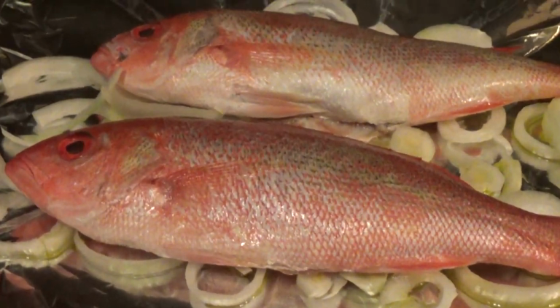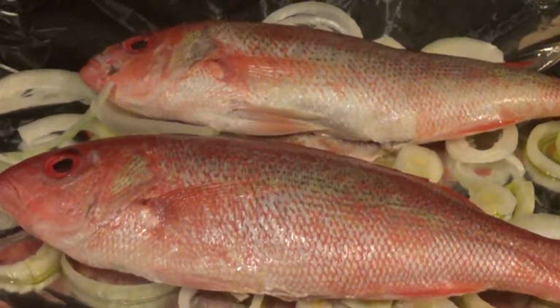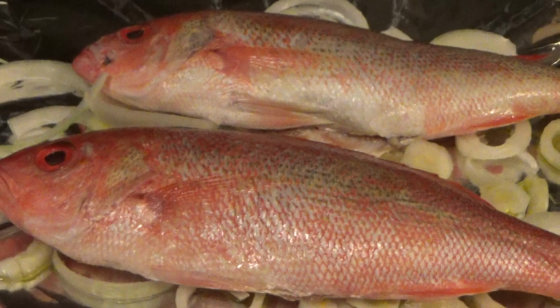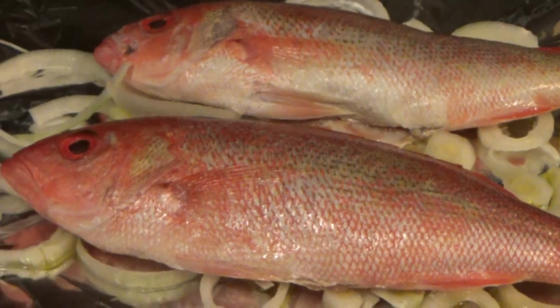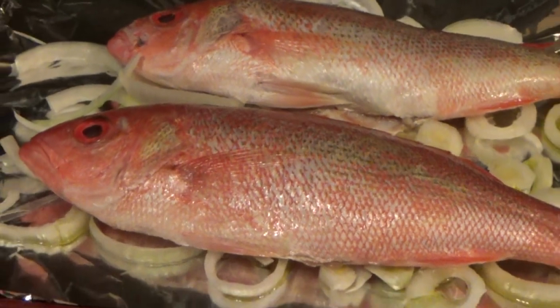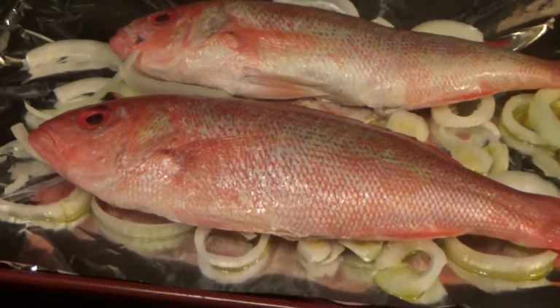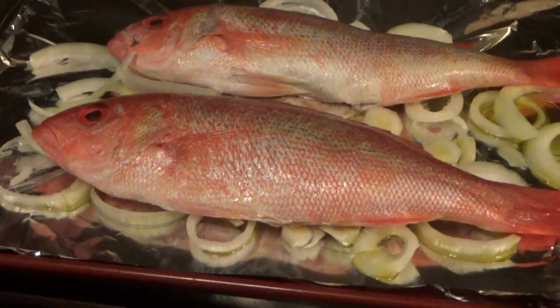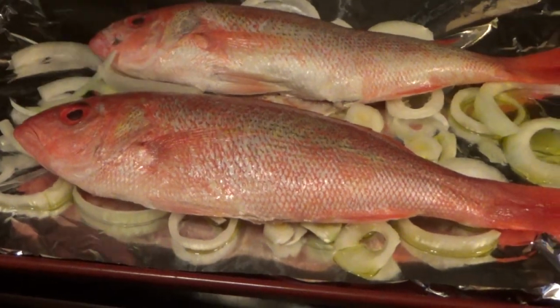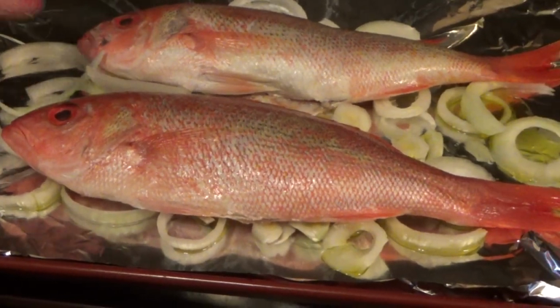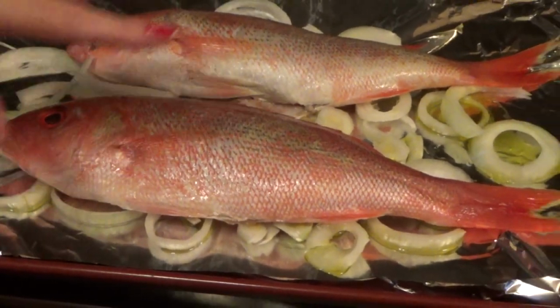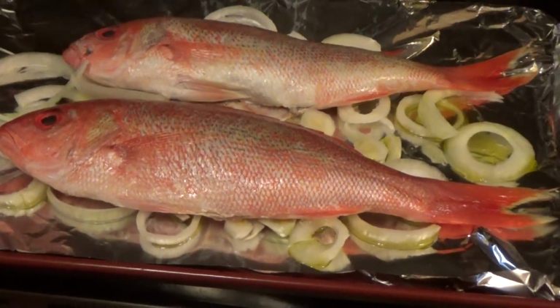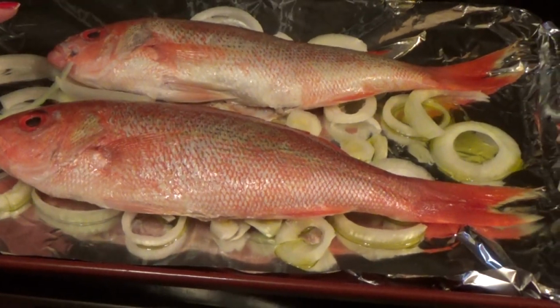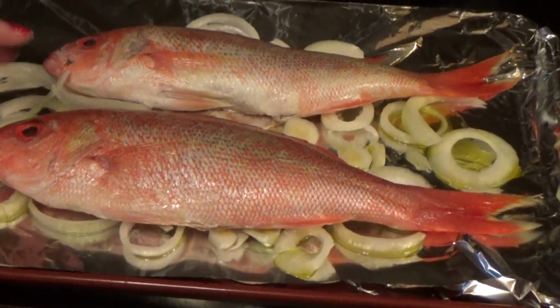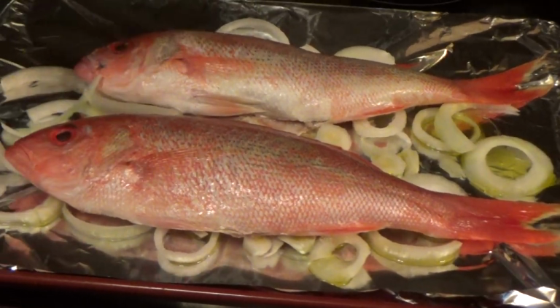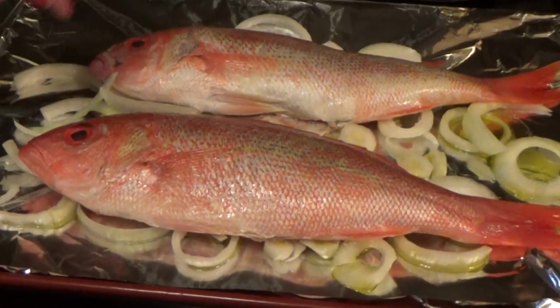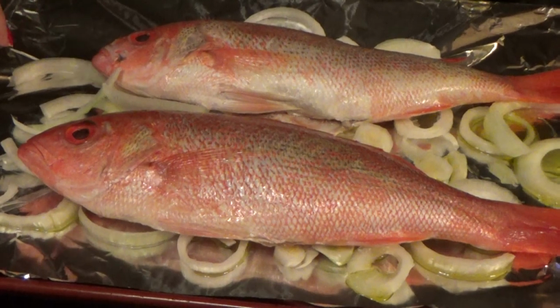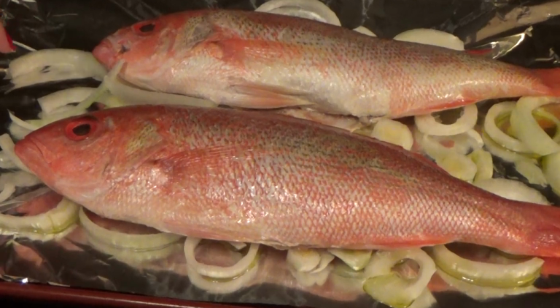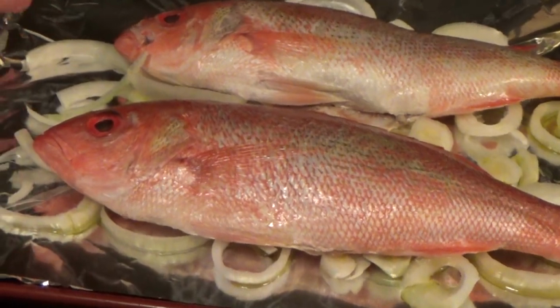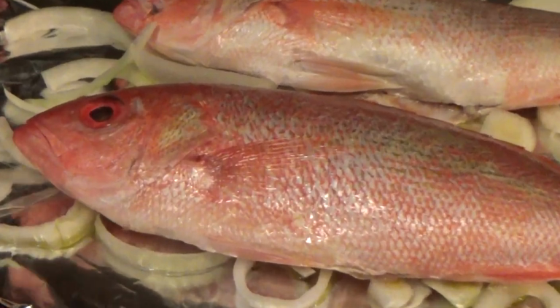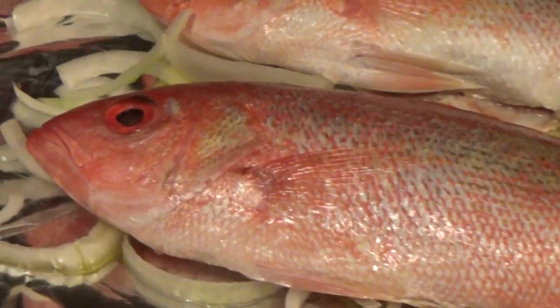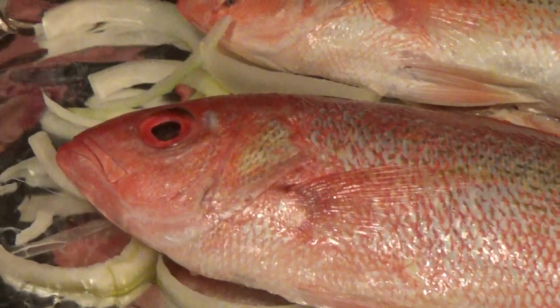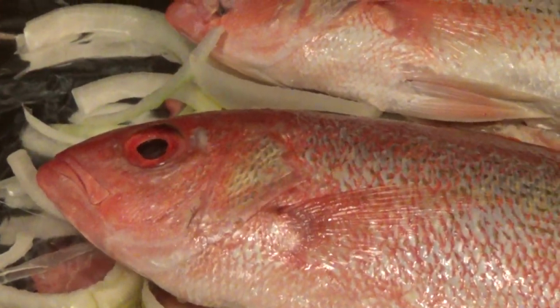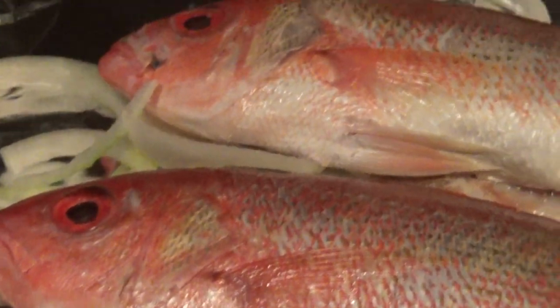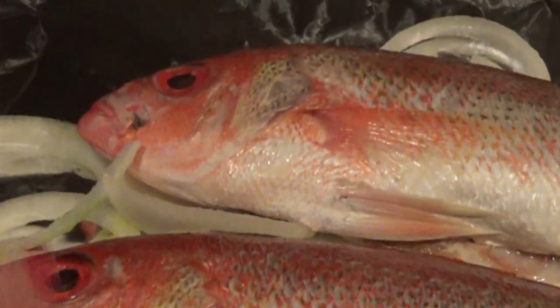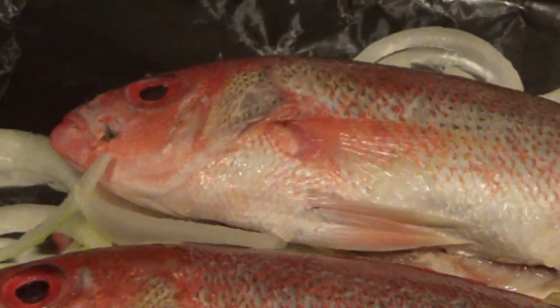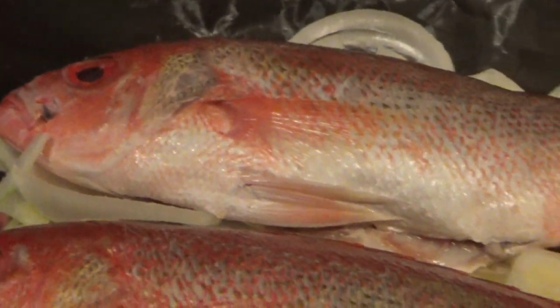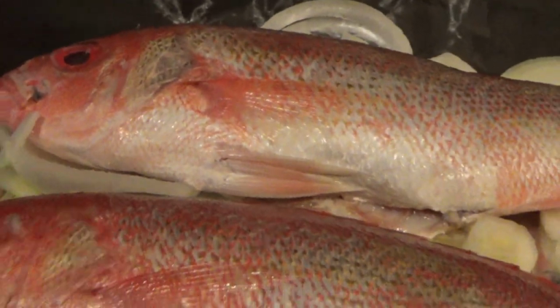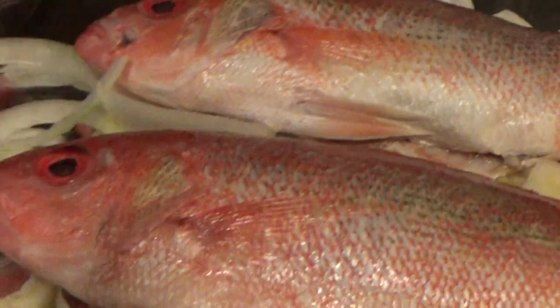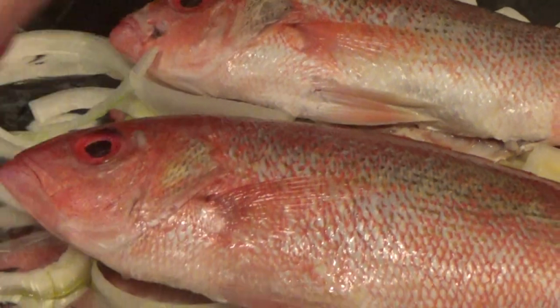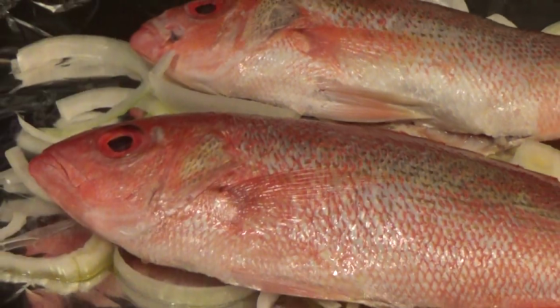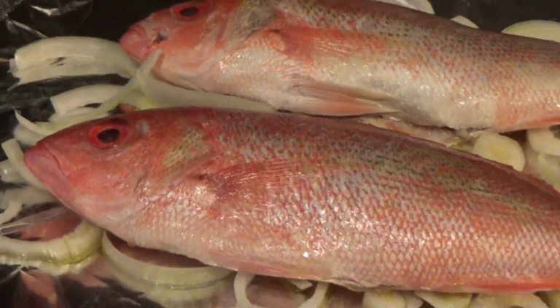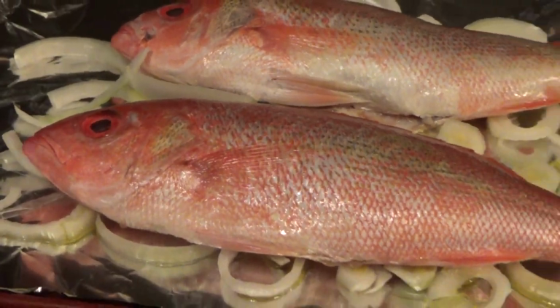Set the oven to 400 degrees. Get some onions, put them down in the pan, put a little olive oil on top of the onions. Make sure you put some aluminum foil so they don't get all greasy and sticky.